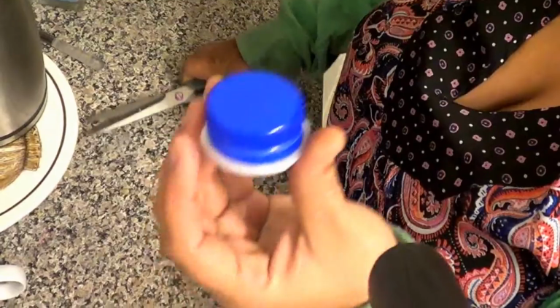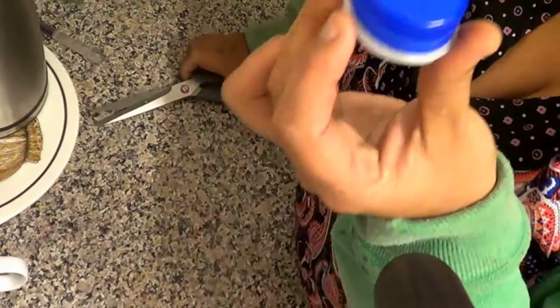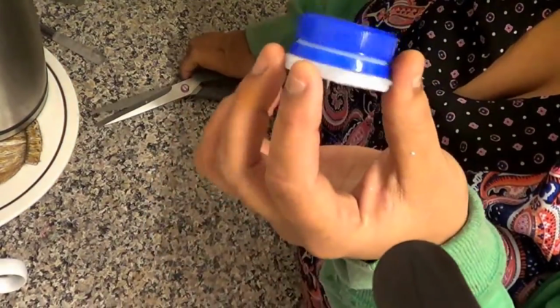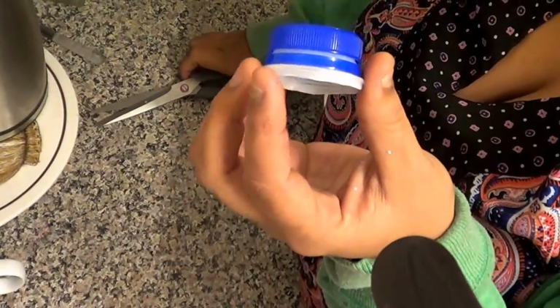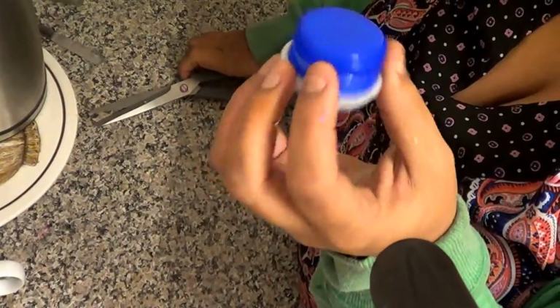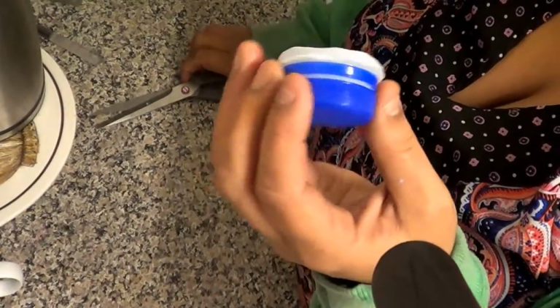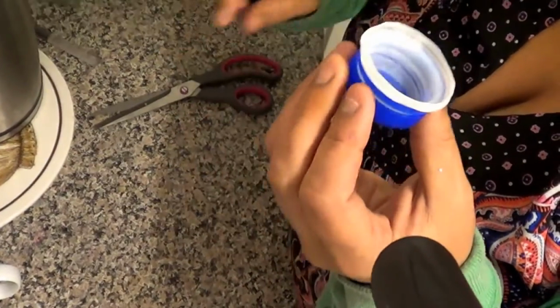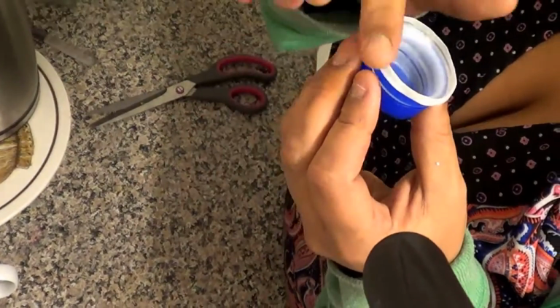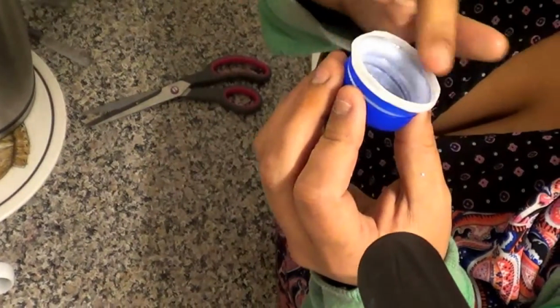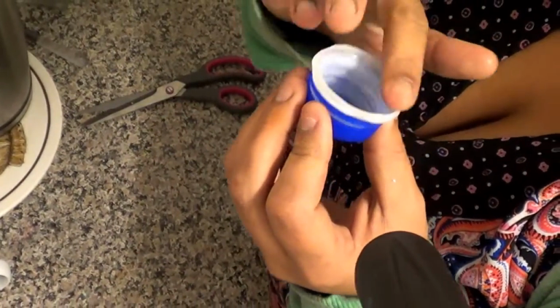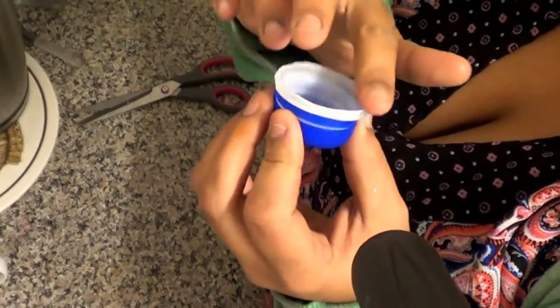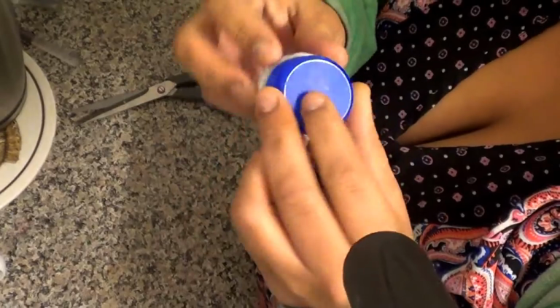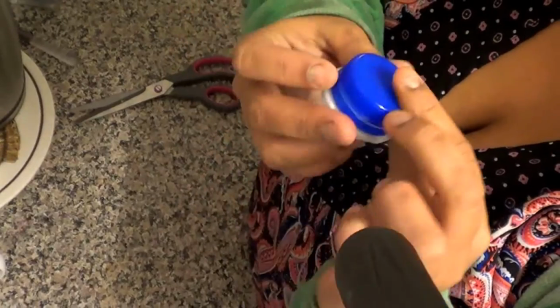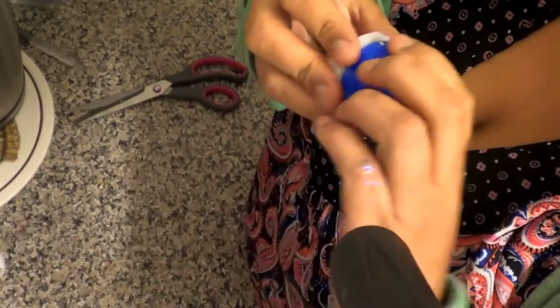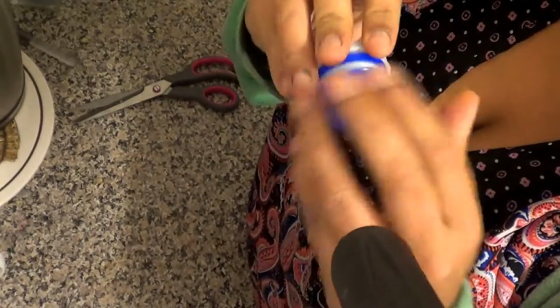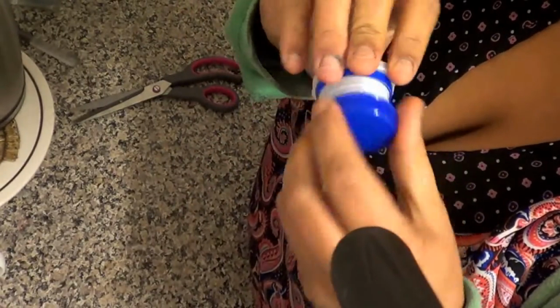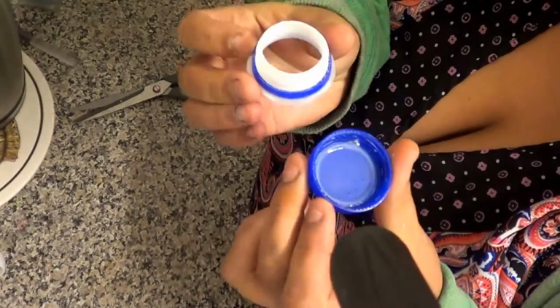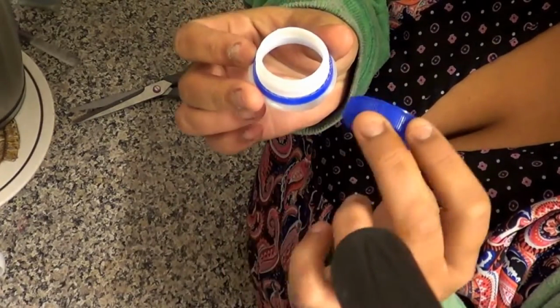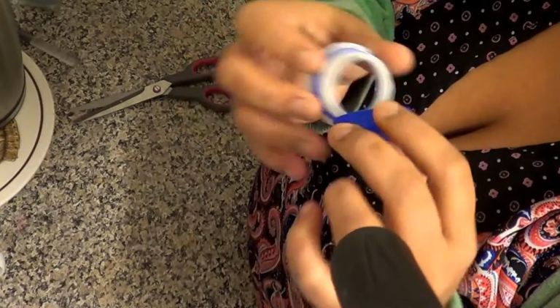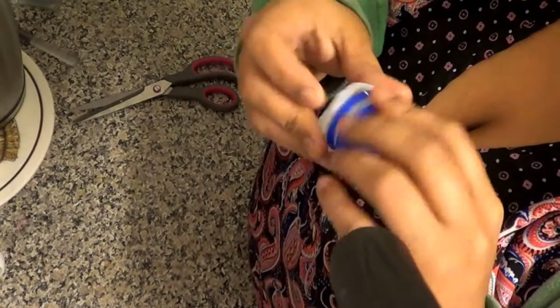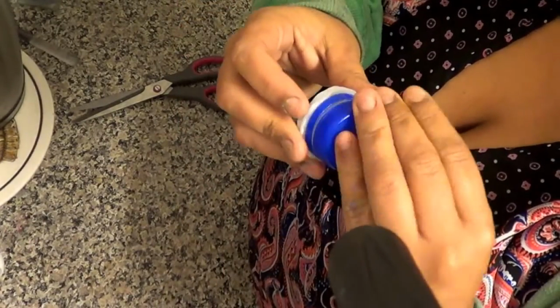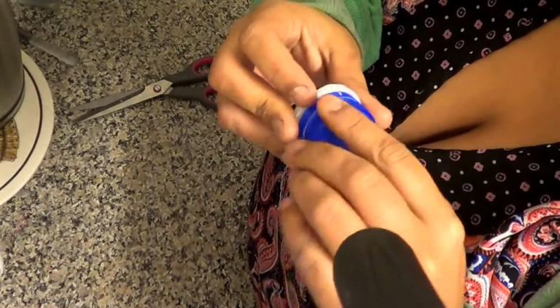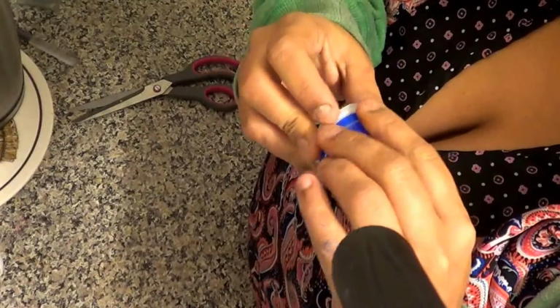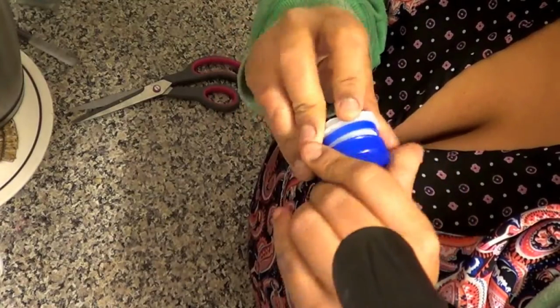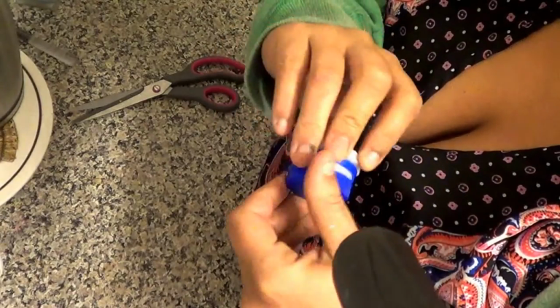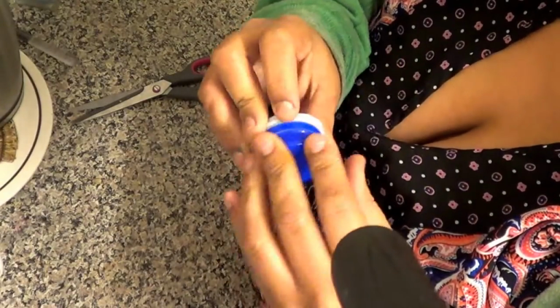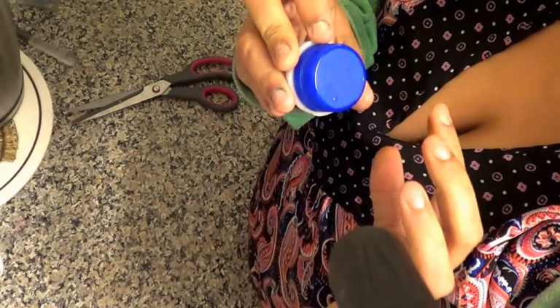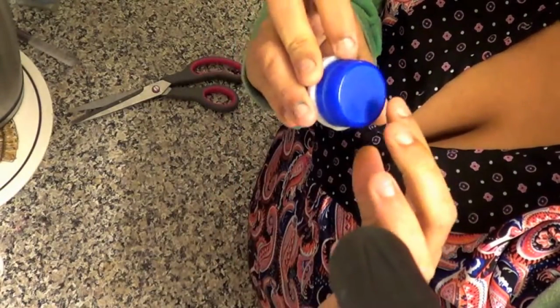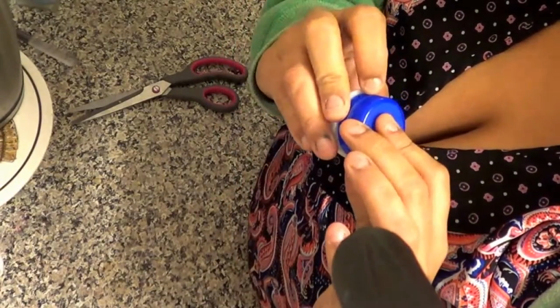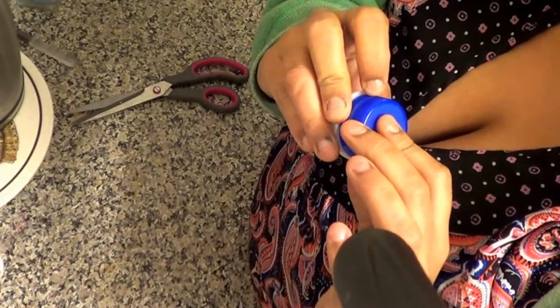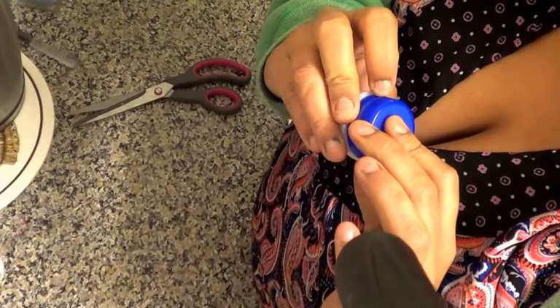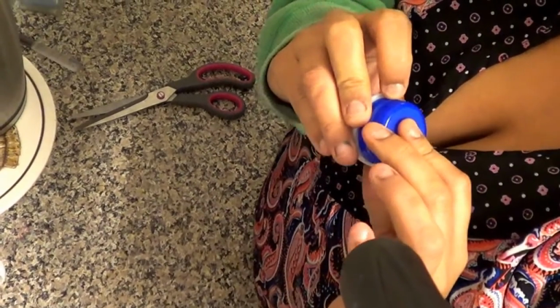That is what it should look like — see that? I've tried to cut it the best I can, and that part comes off. Now we'll just get the little bag, the little storage bag, and I'll show you what we're going to do.